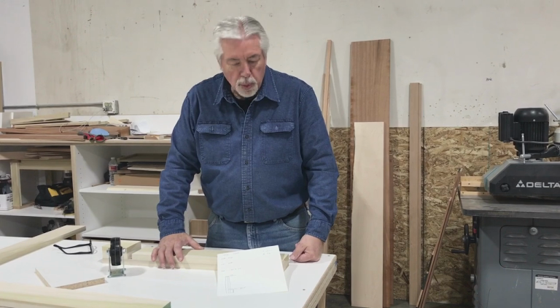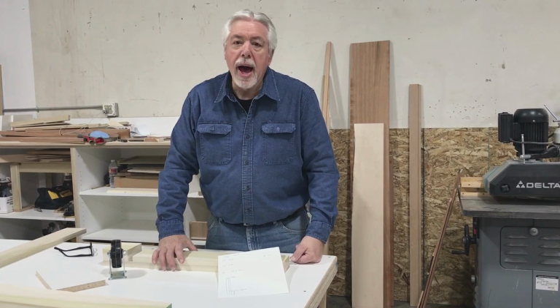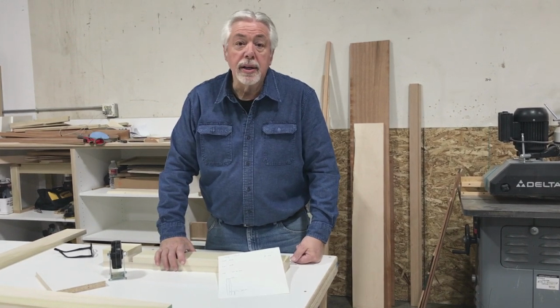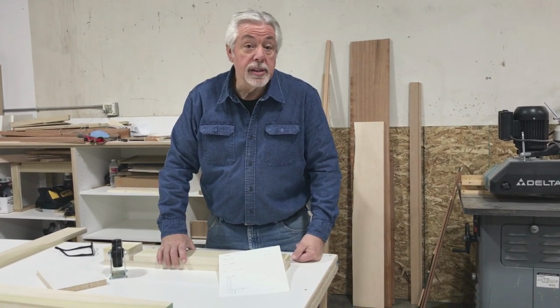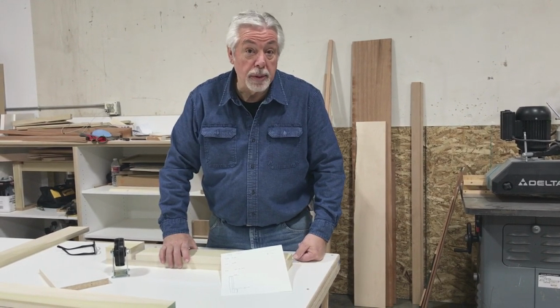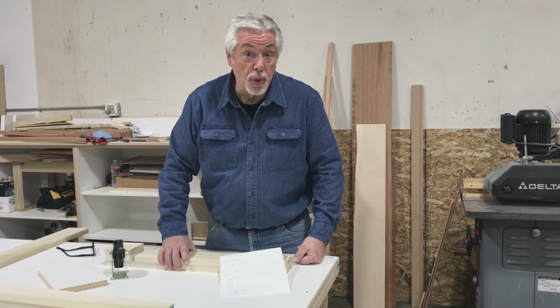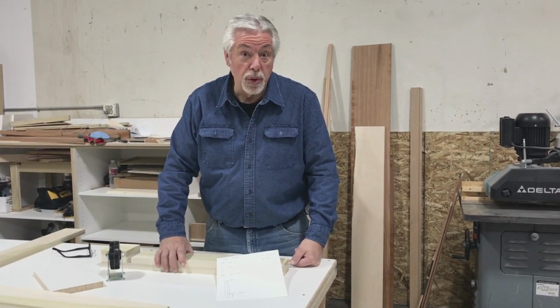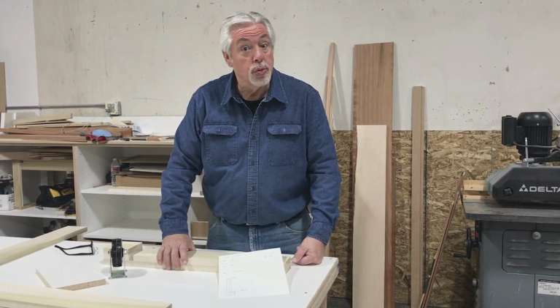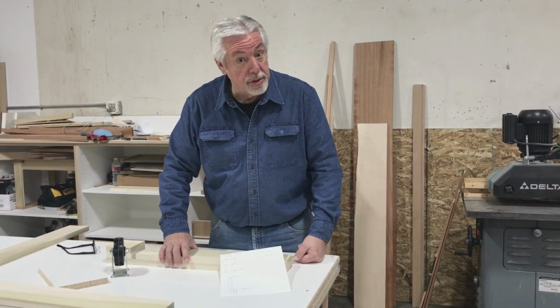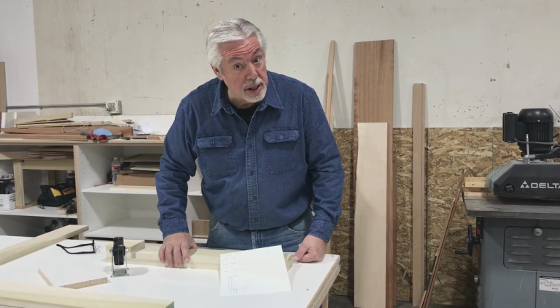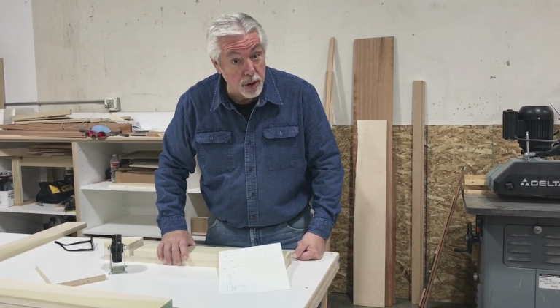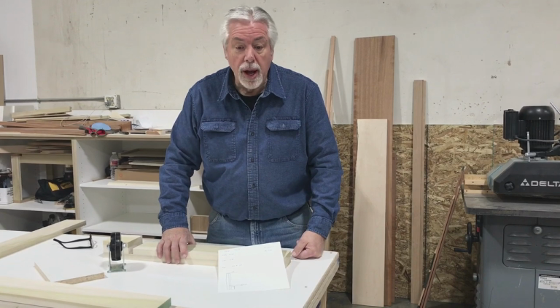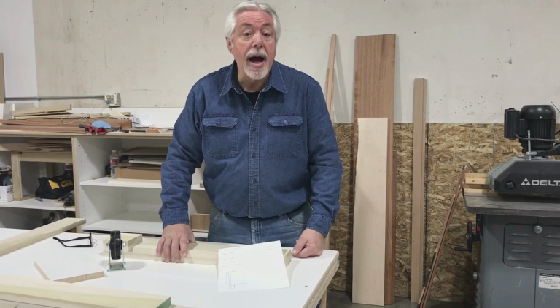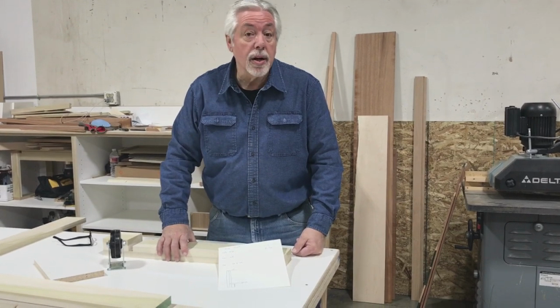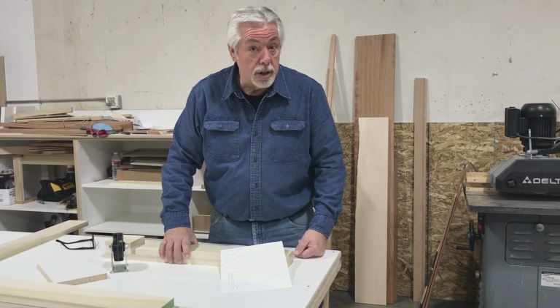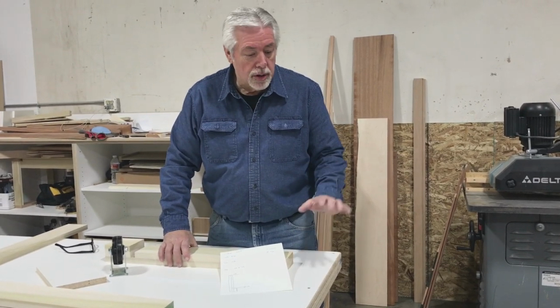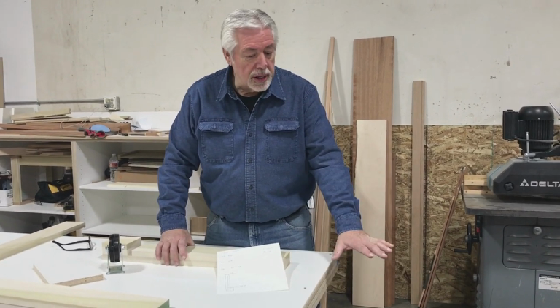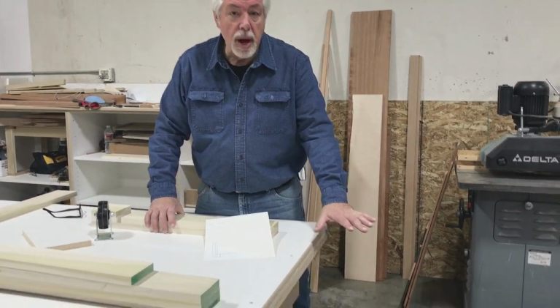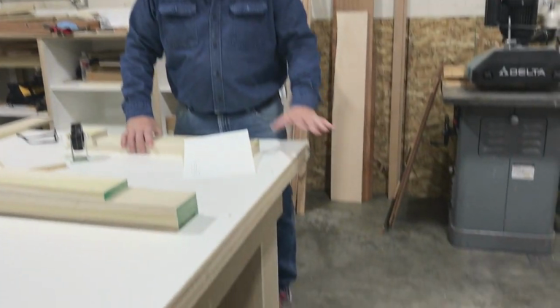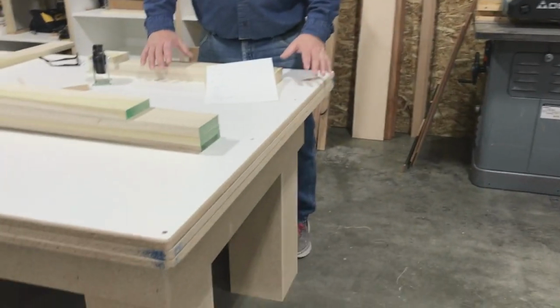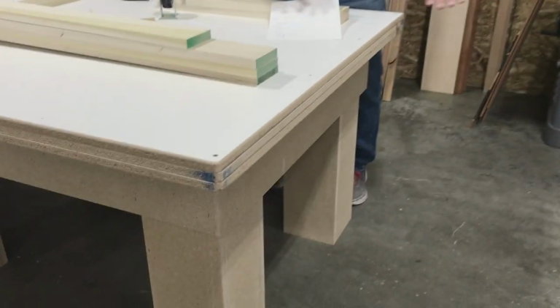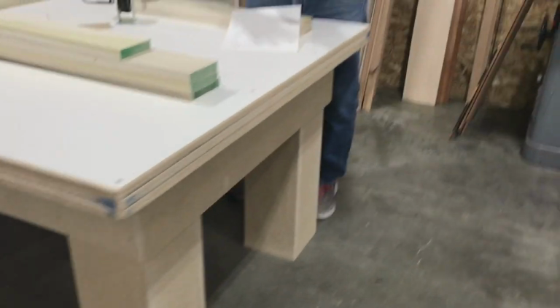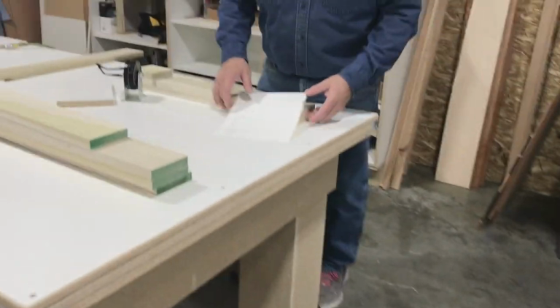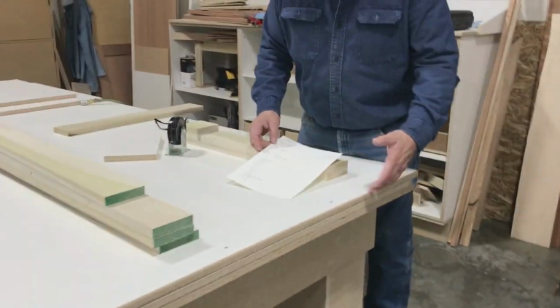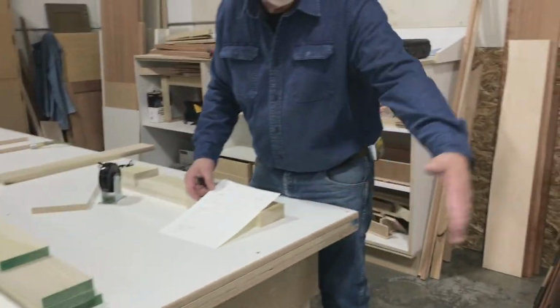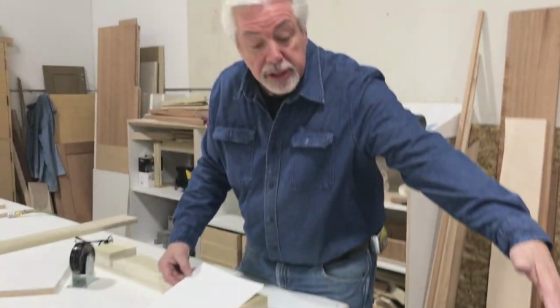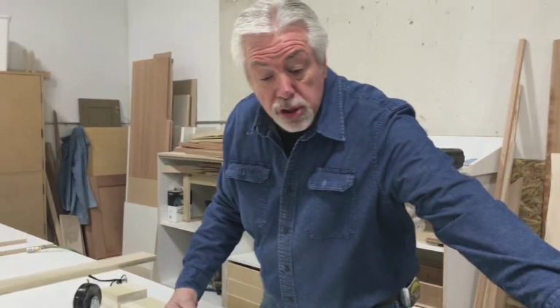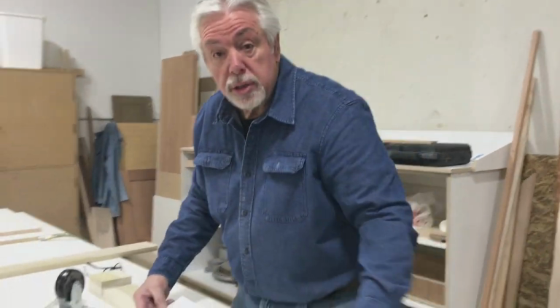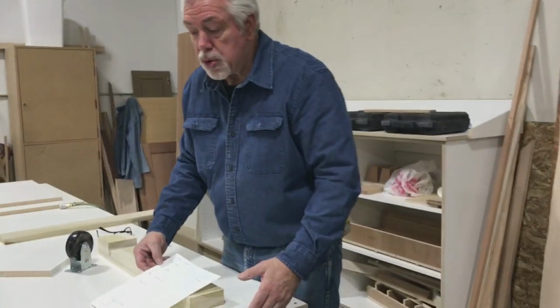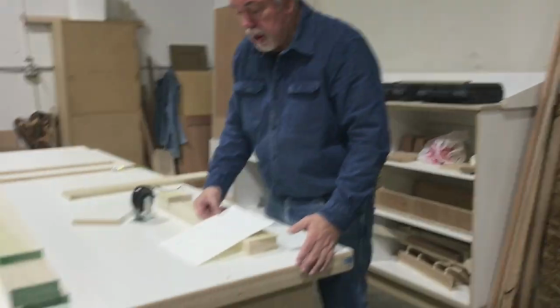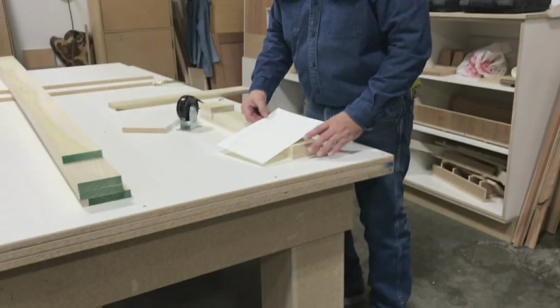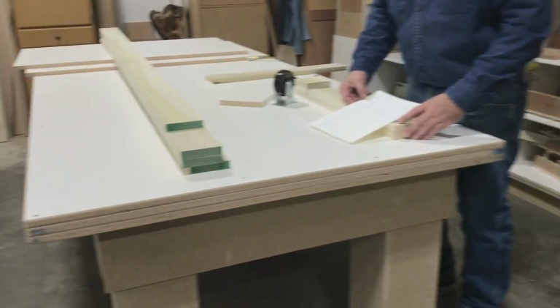Welcome back. In today's segment of Woodworking with Wes, we have some housekeeping to do. I need a cart to go at the end of my bench that allows me to wheel things around, but also gives me some extension to my bench when I'm working on long projects.